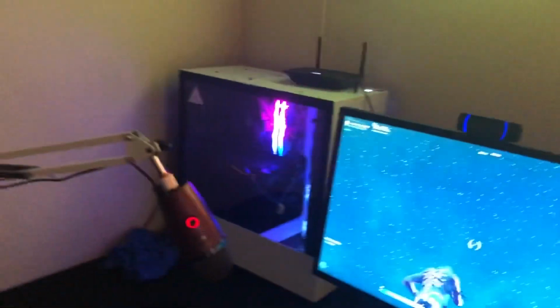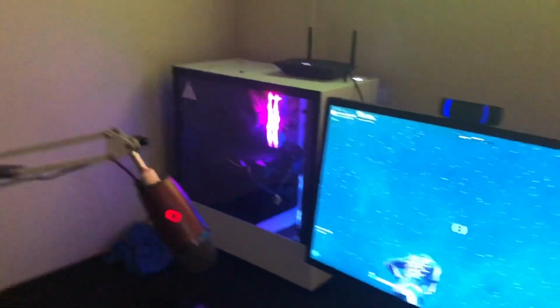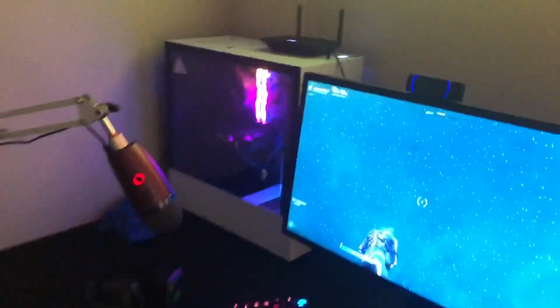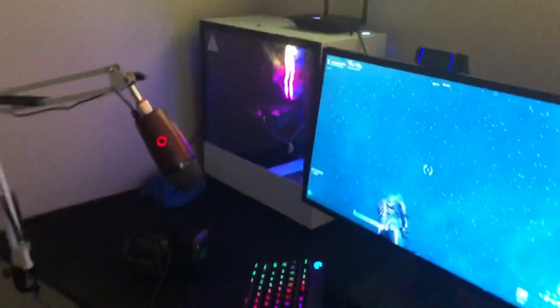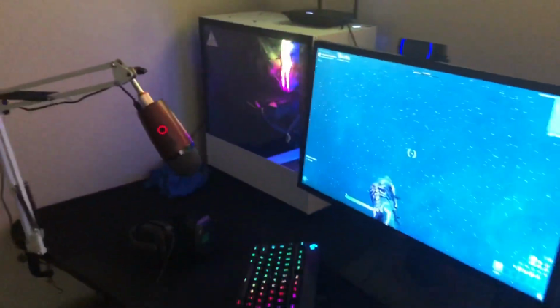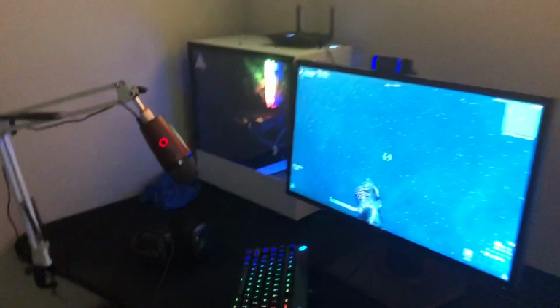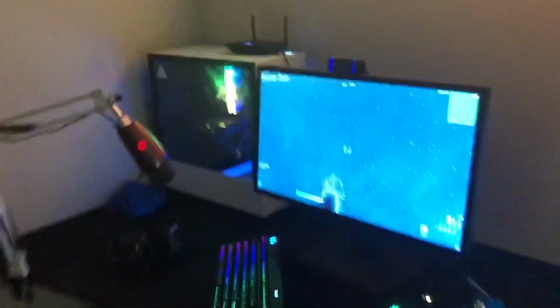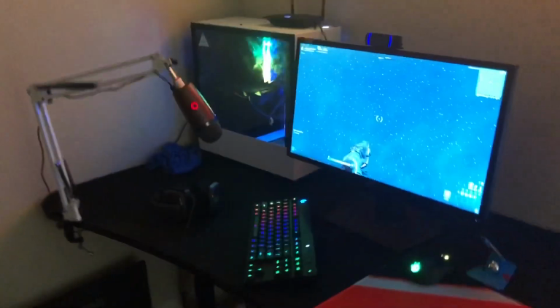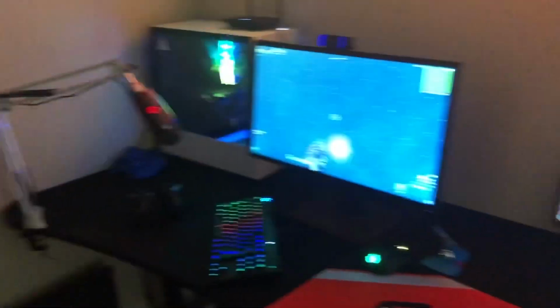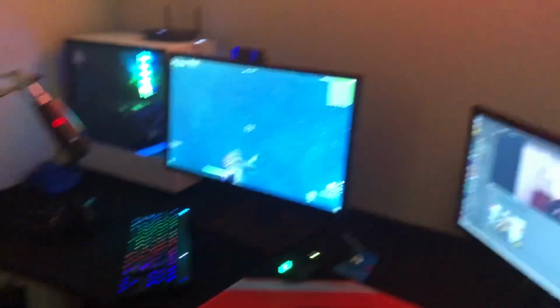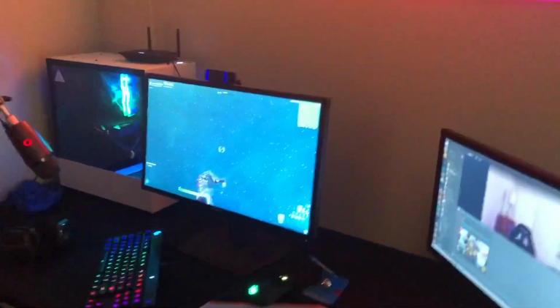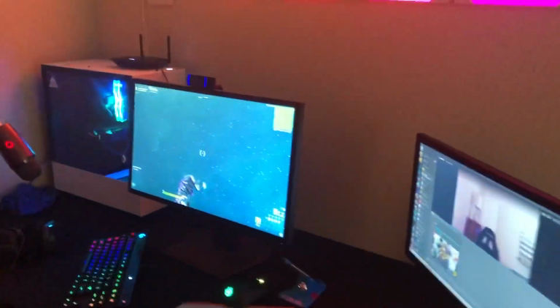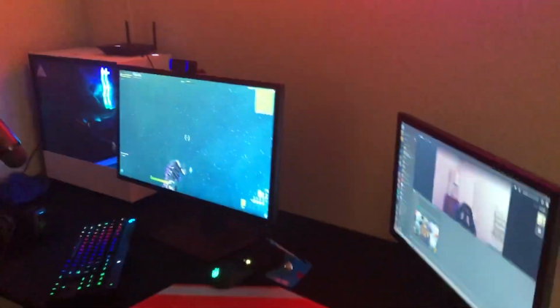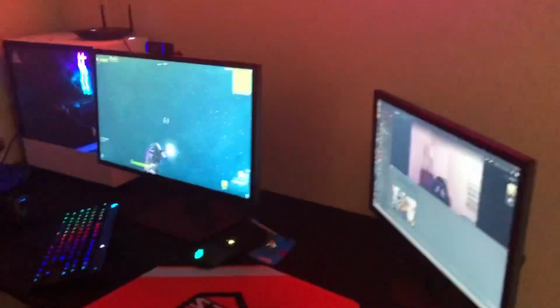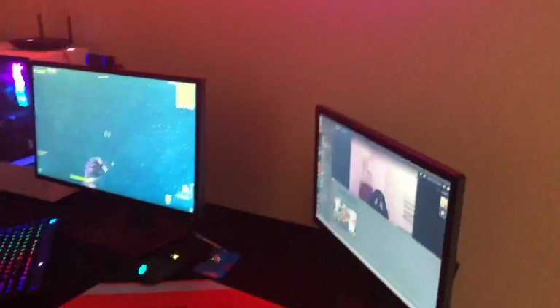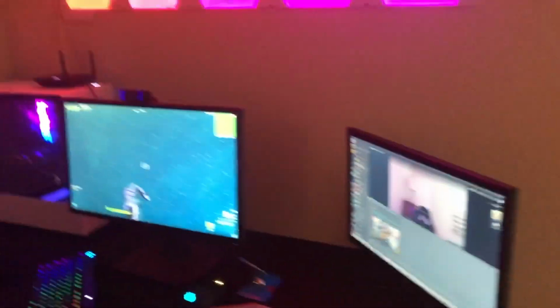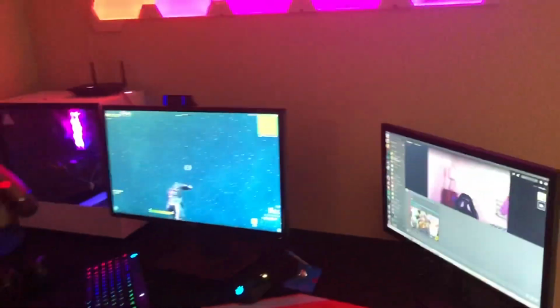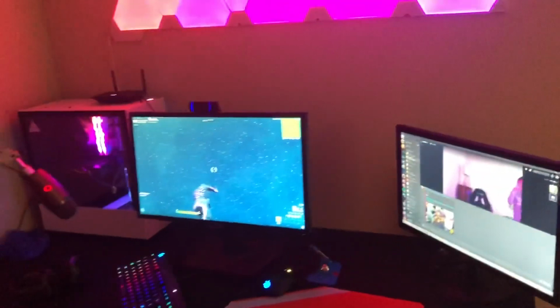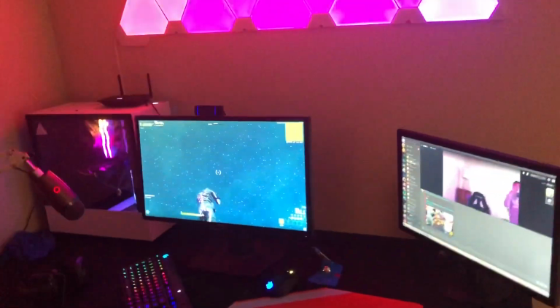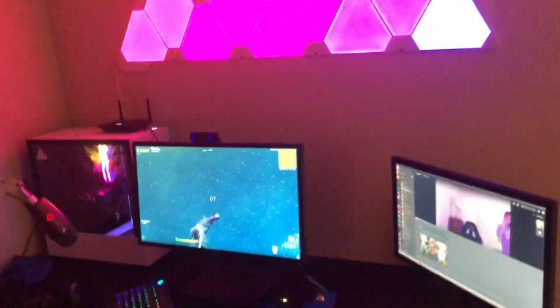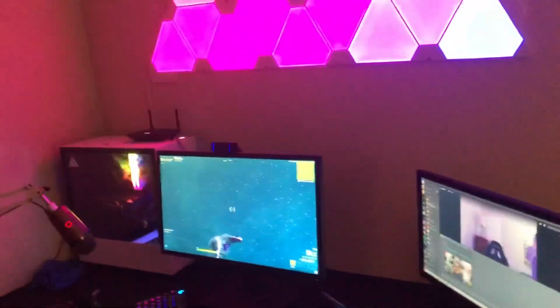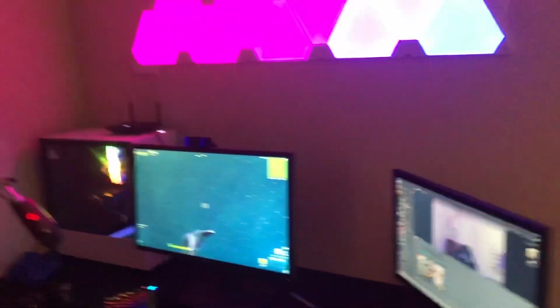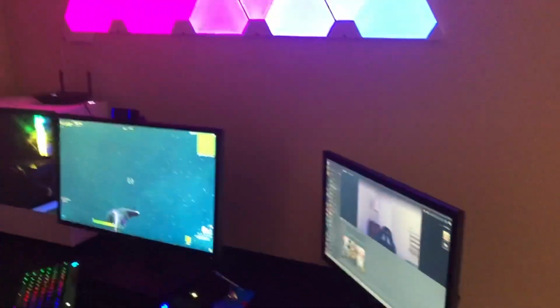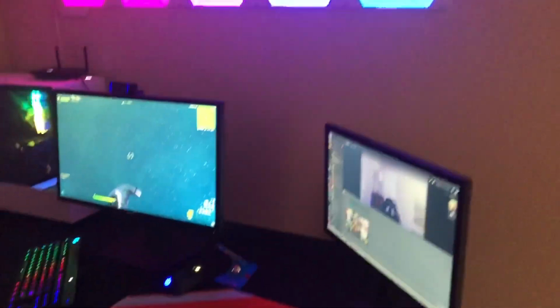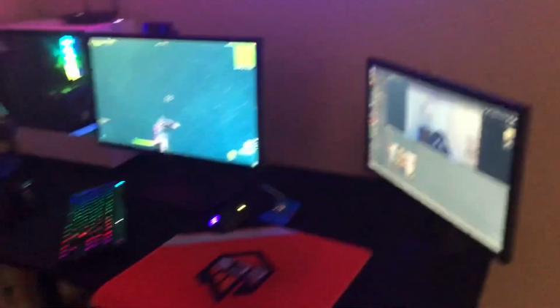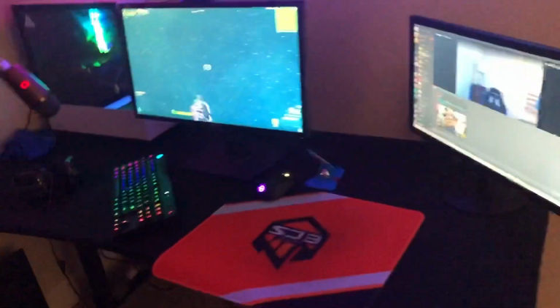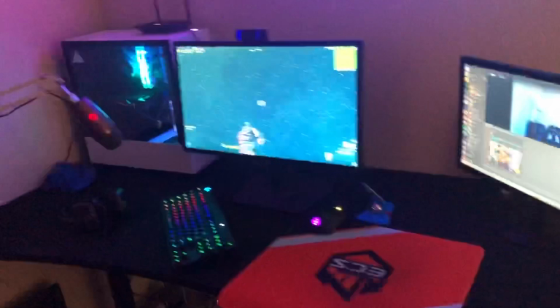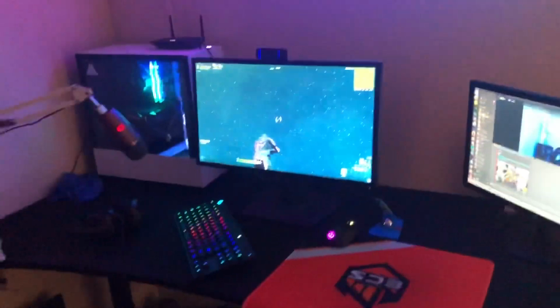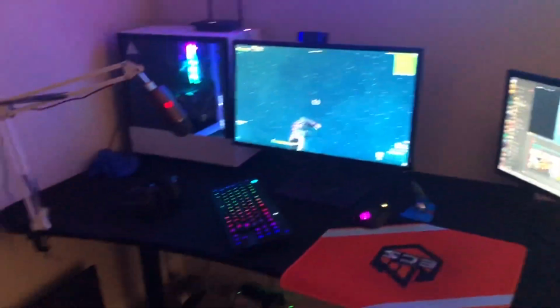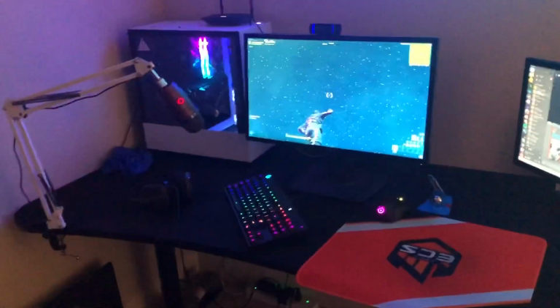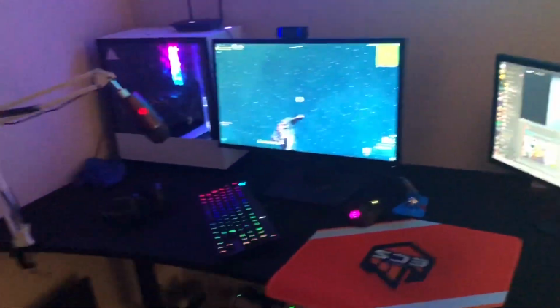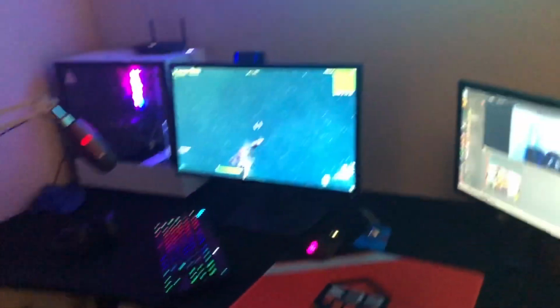My desk is that Rosy gaming desk. It's five feet long, full mousepad, super stable. Honestly, the best desk I could ask for.